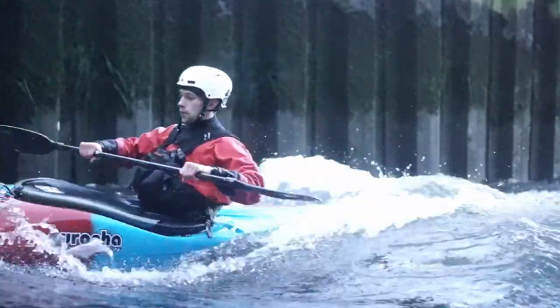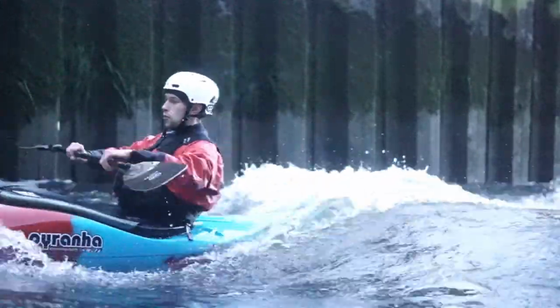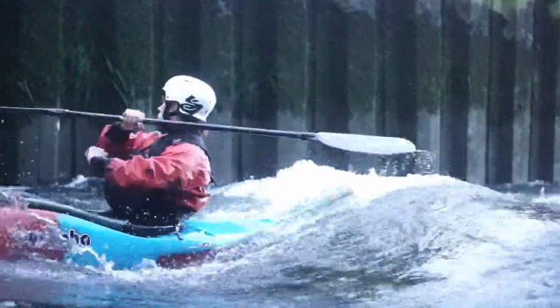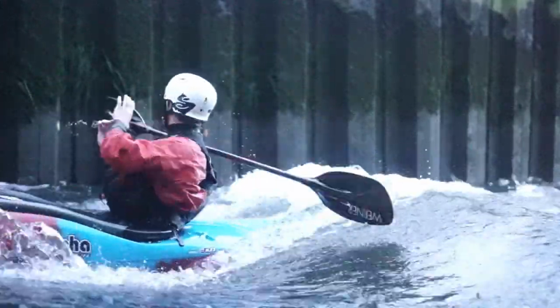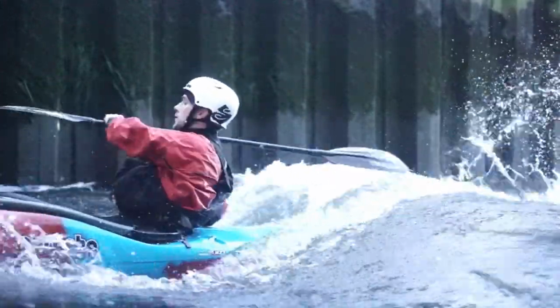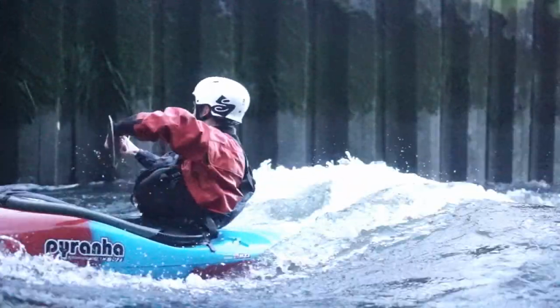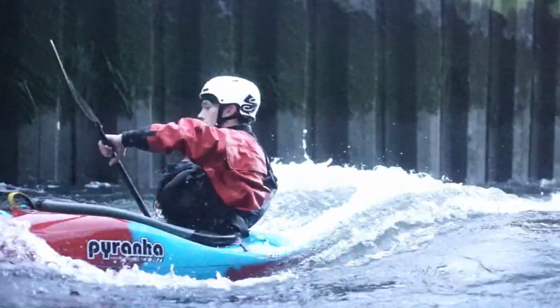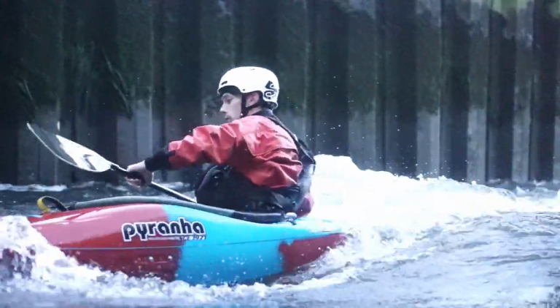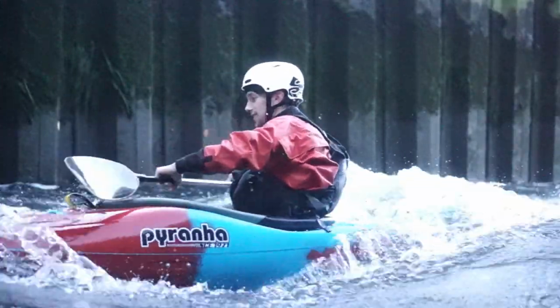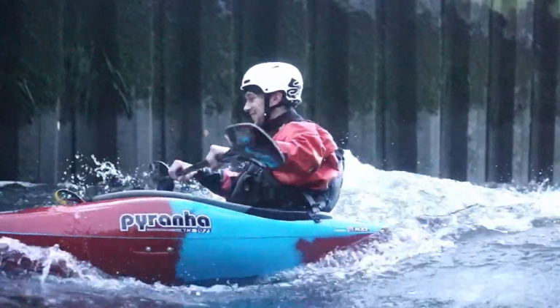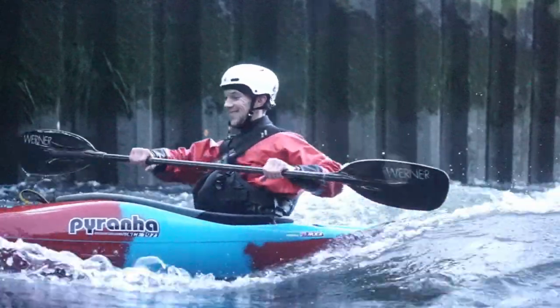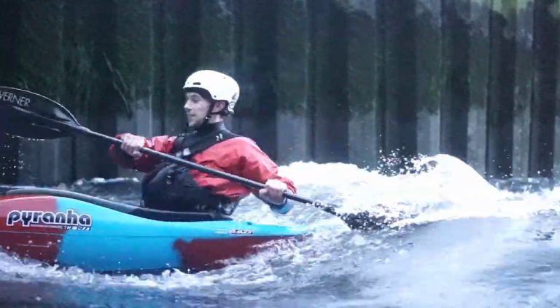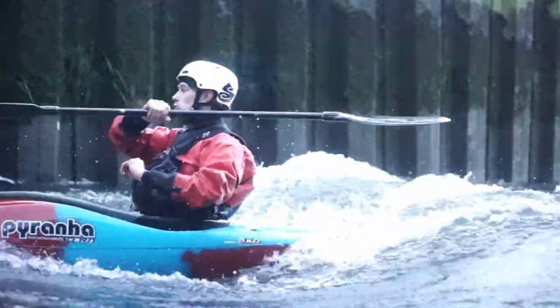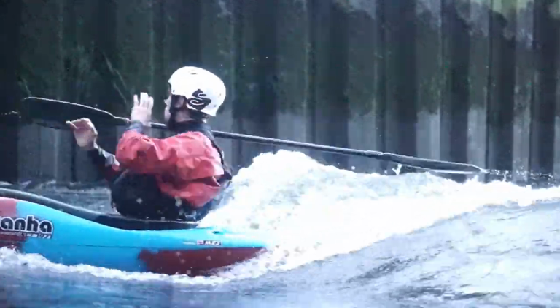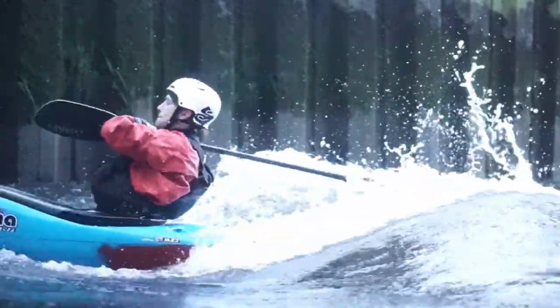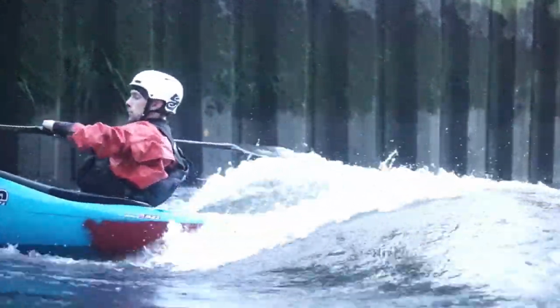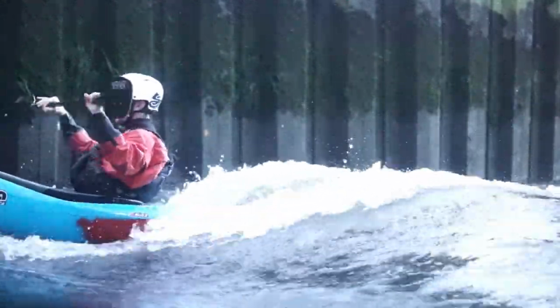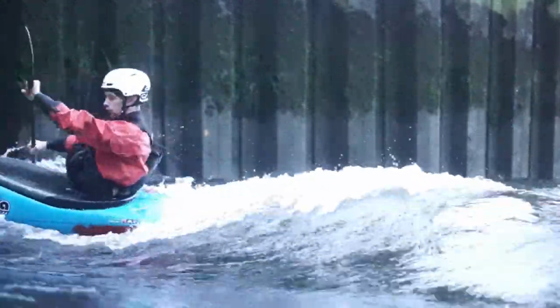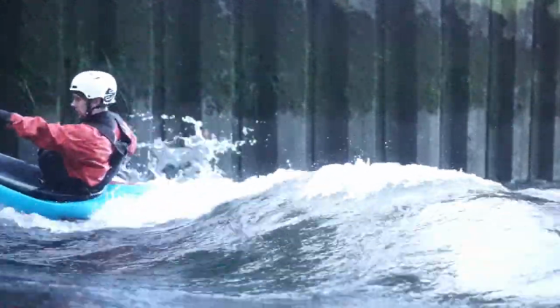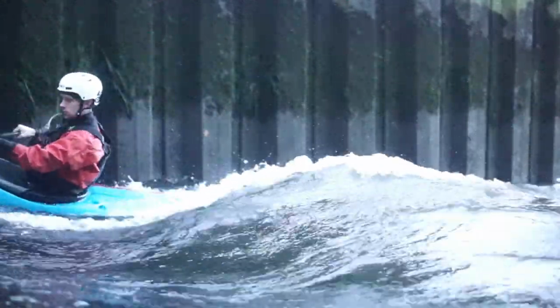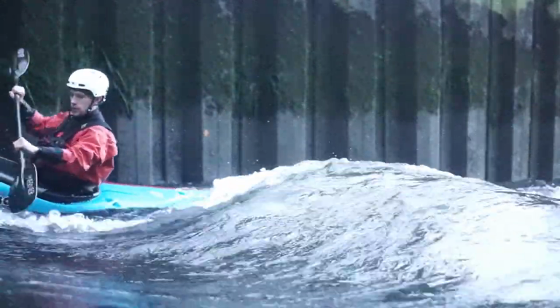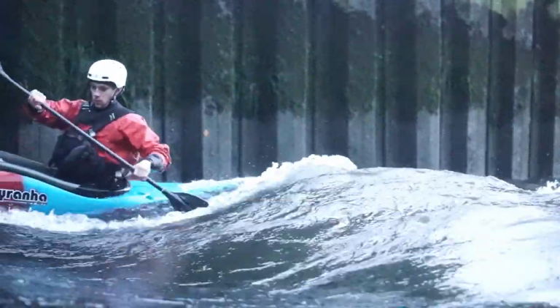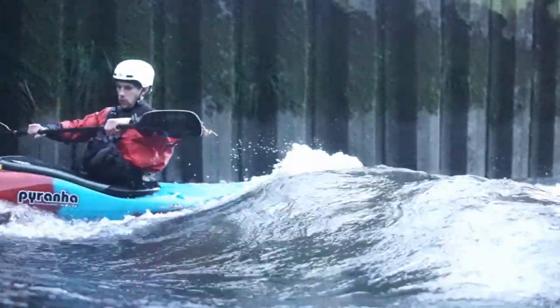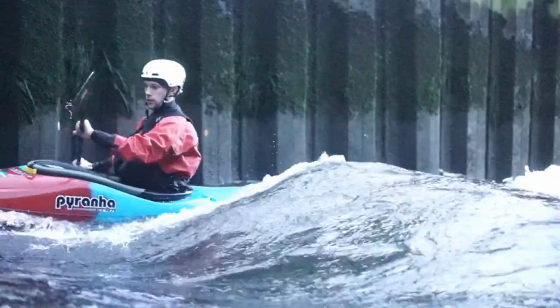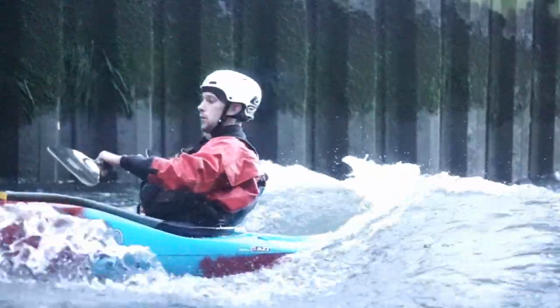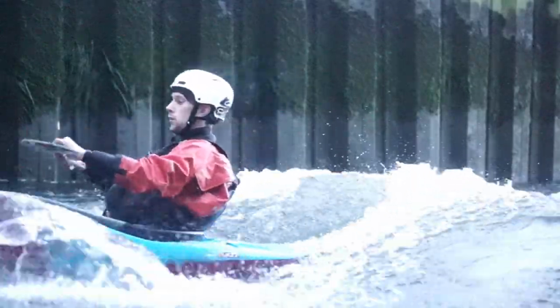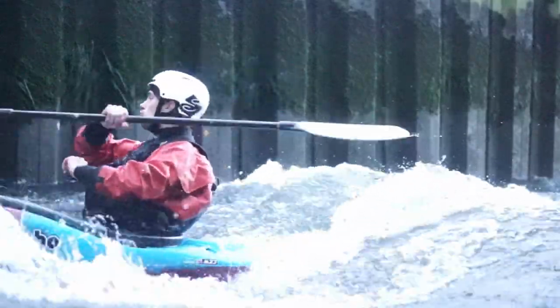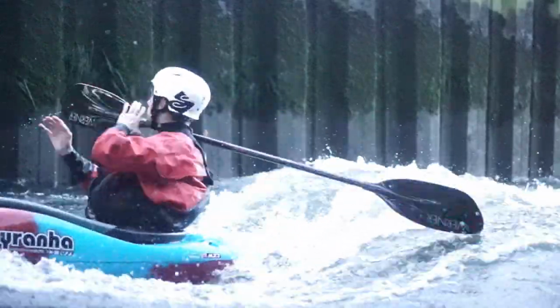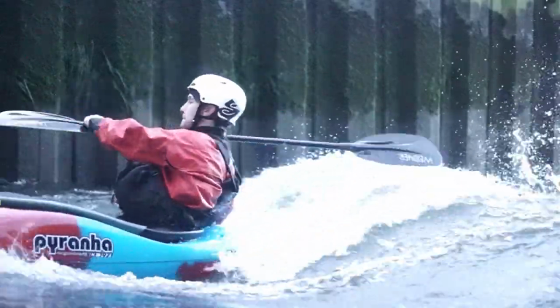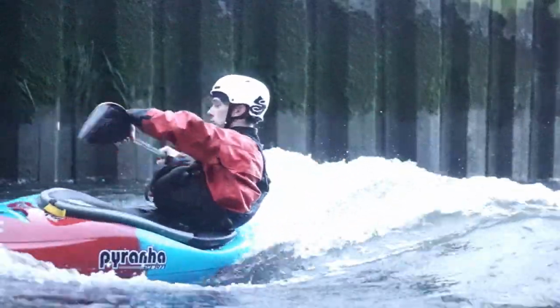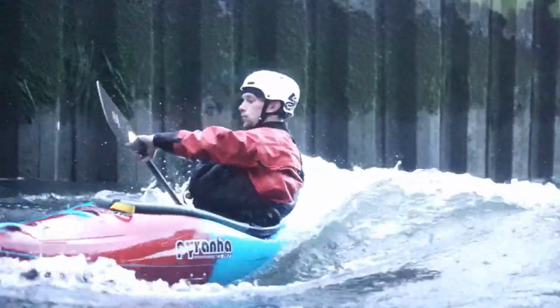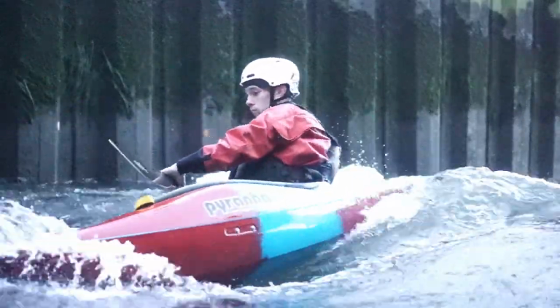Next up, we have the neck spin. For a full breakdown of this technique, head over and check out the tutorial on neck spins from earlier this year. Then get out there and test it out on some waves.